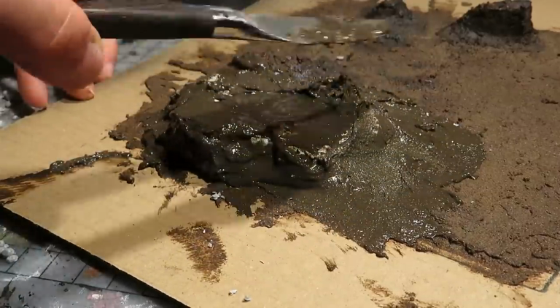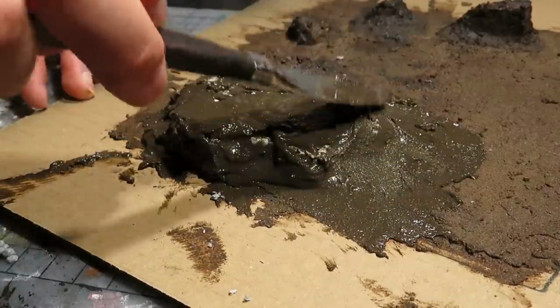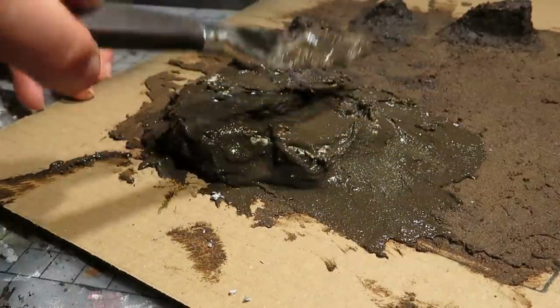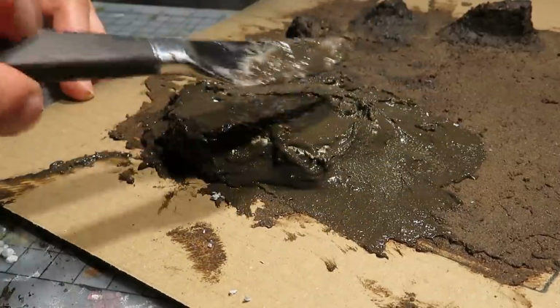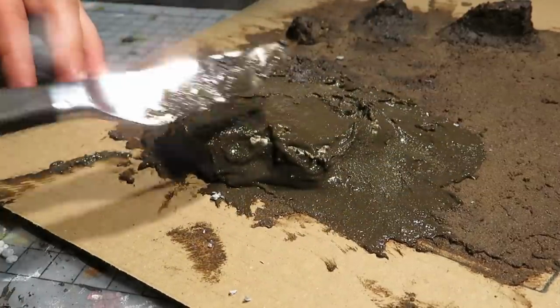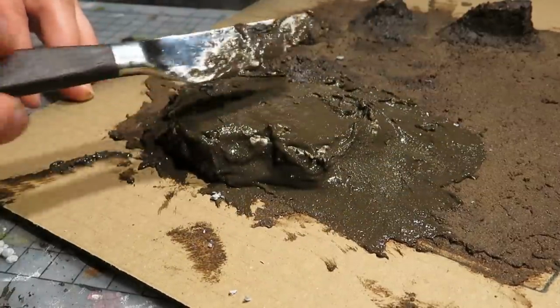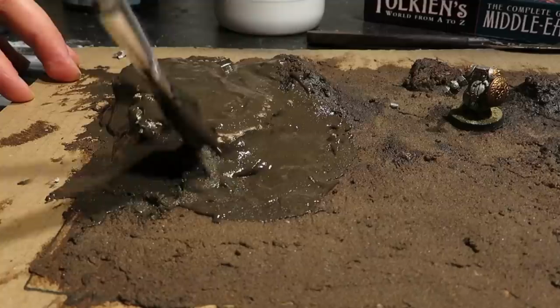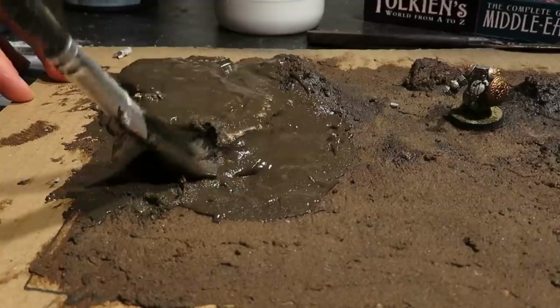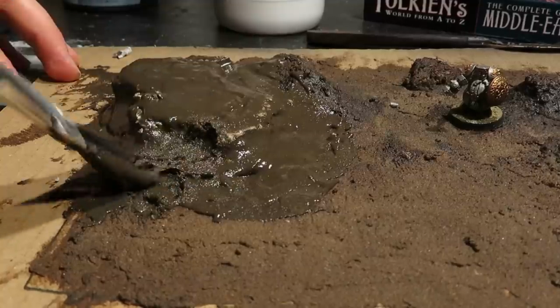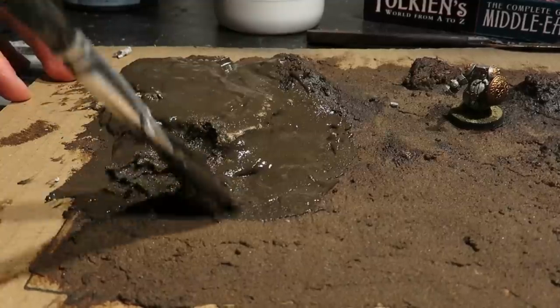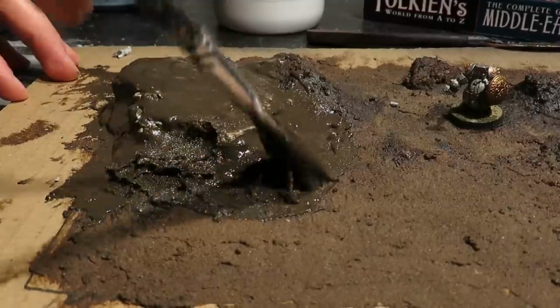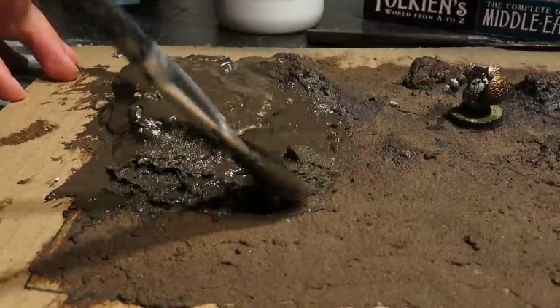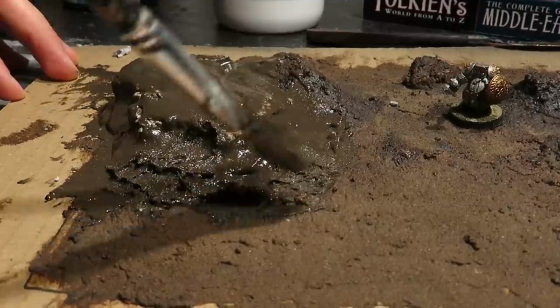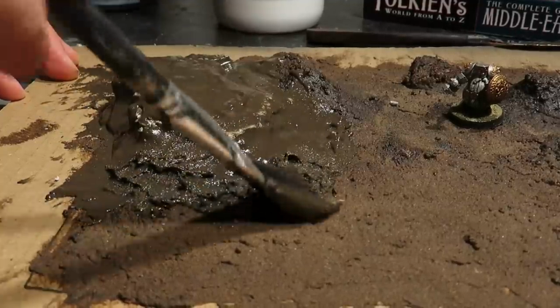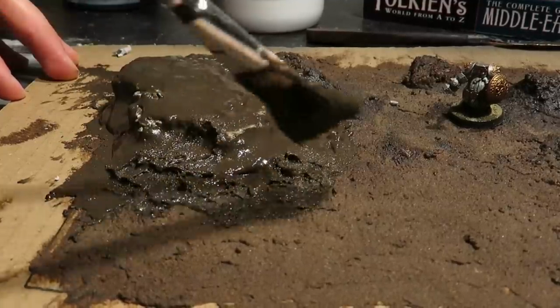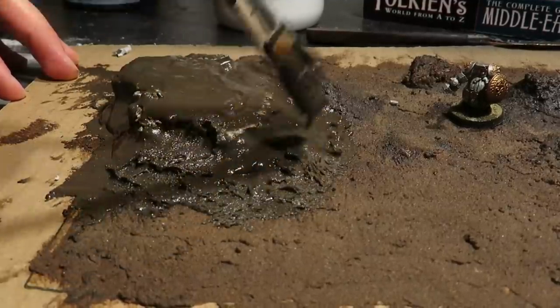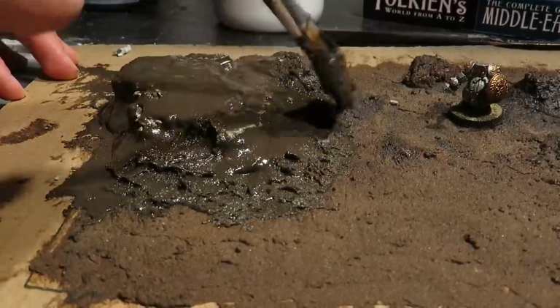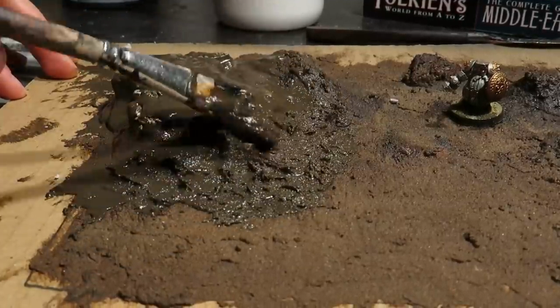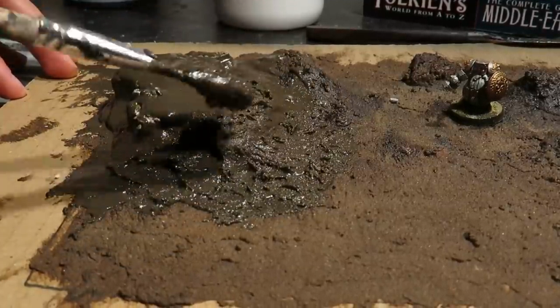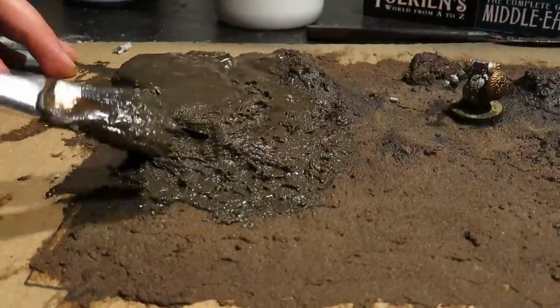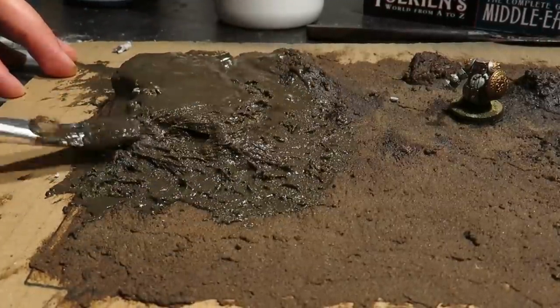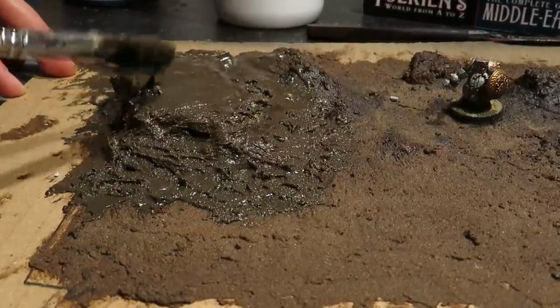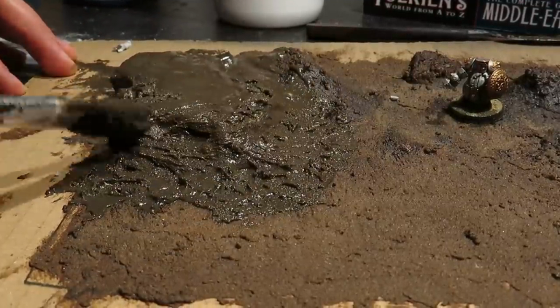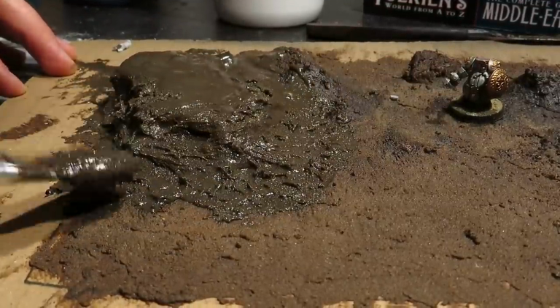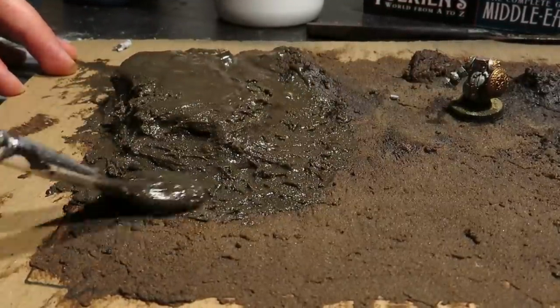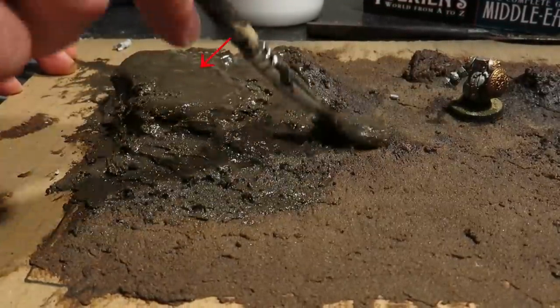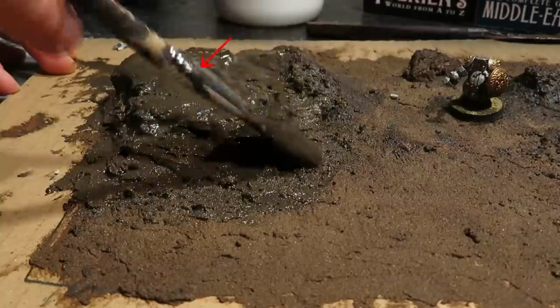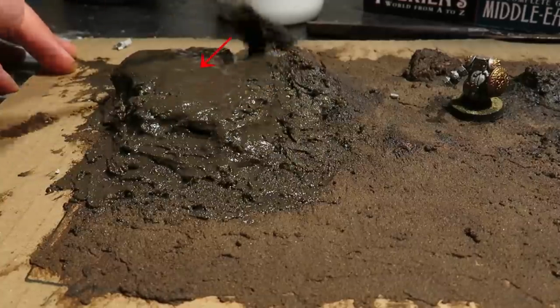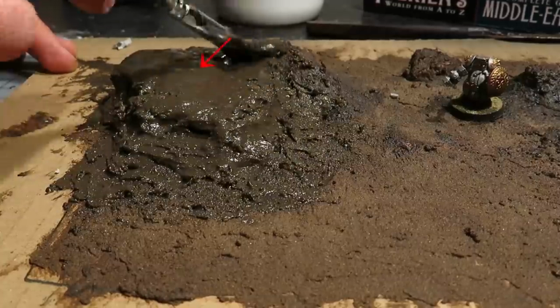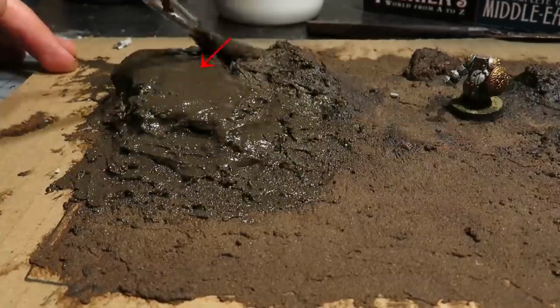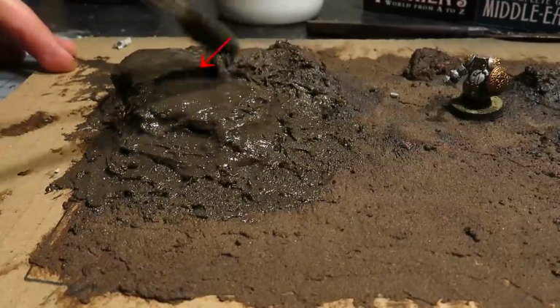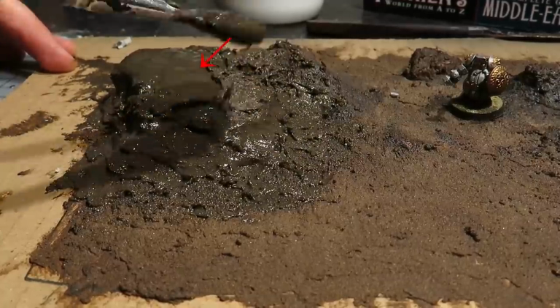Out of curiosity, I made the paste much runnier by adding less baking soda, just to see what happens. Anyway, here on the hill I'll place one of the filthy mud huts.